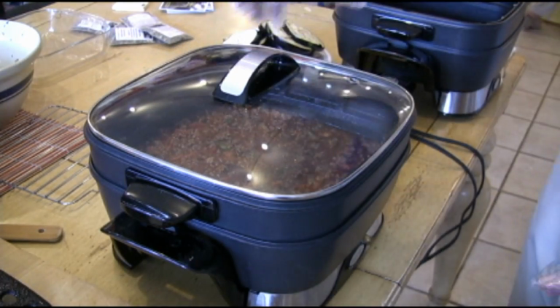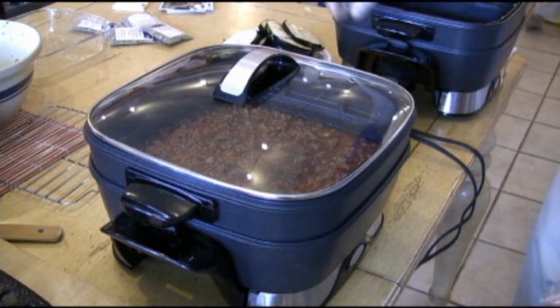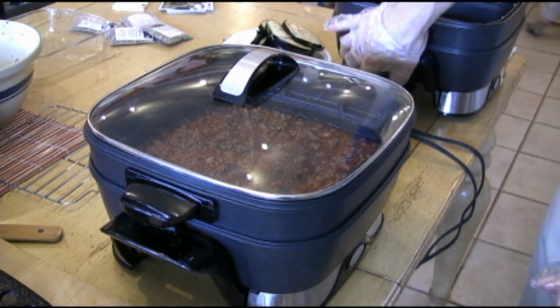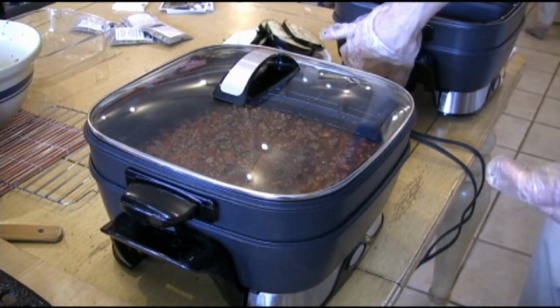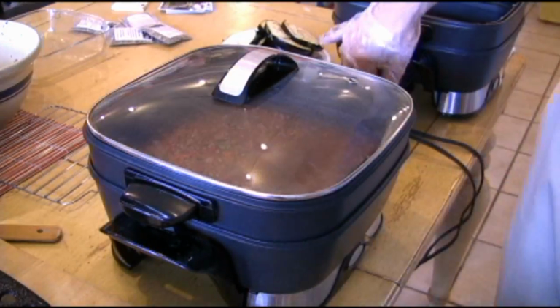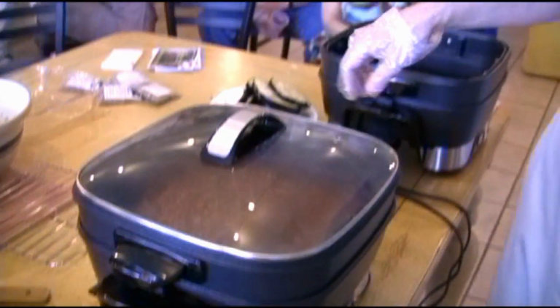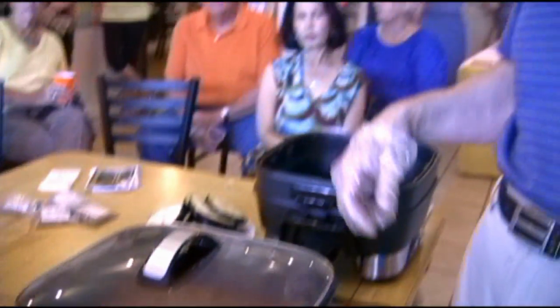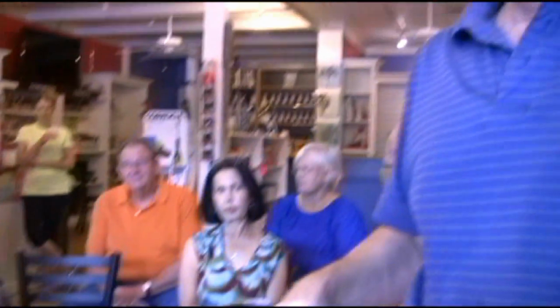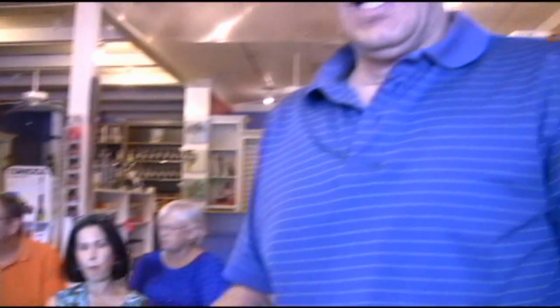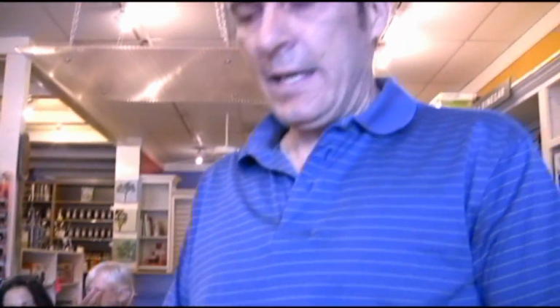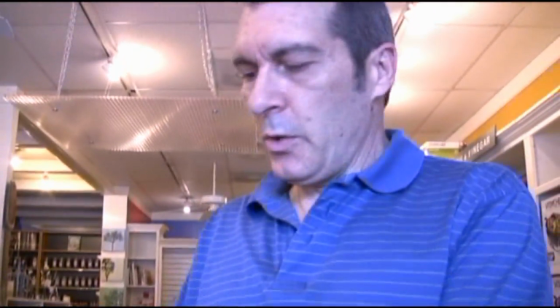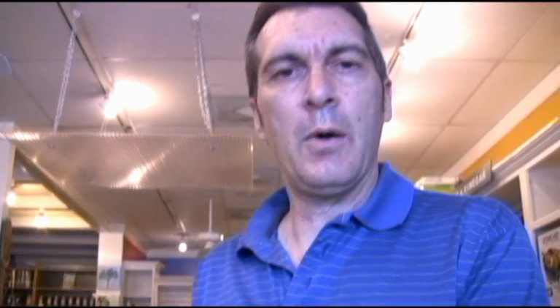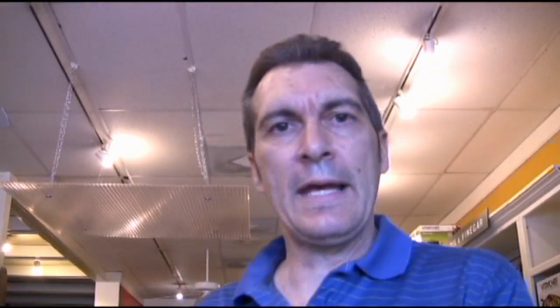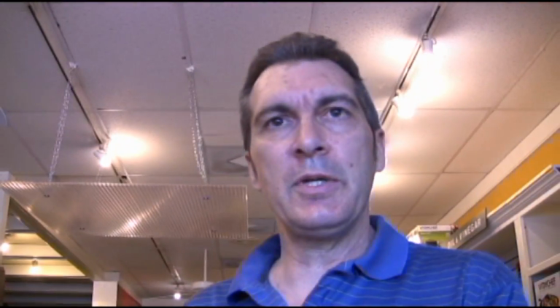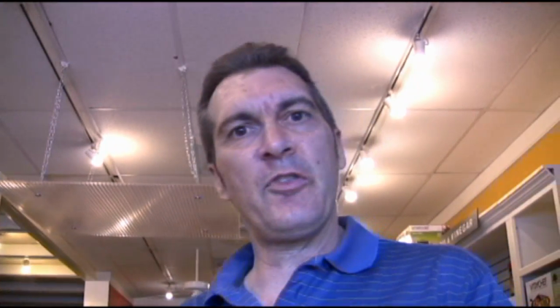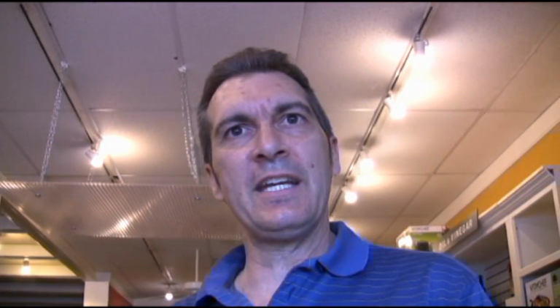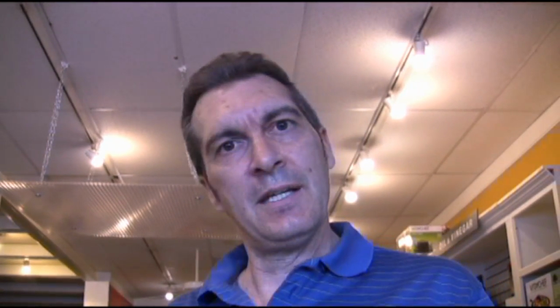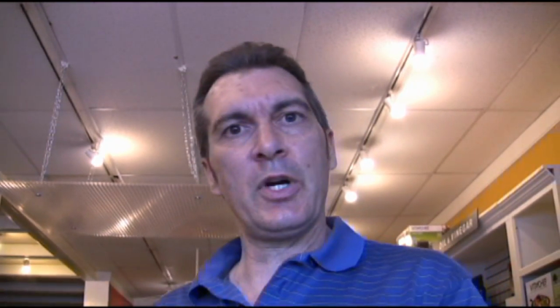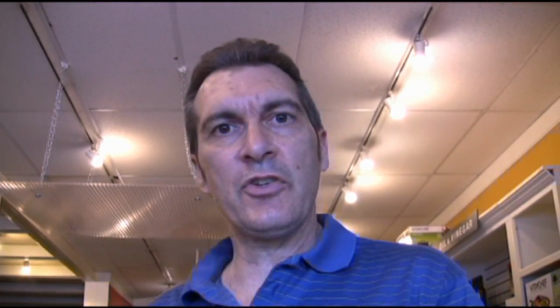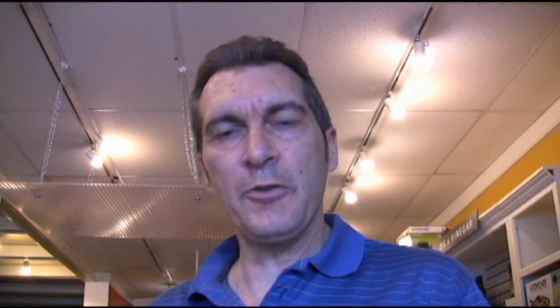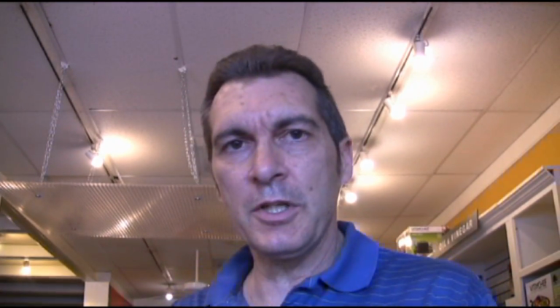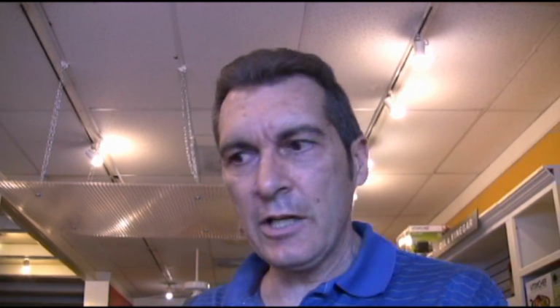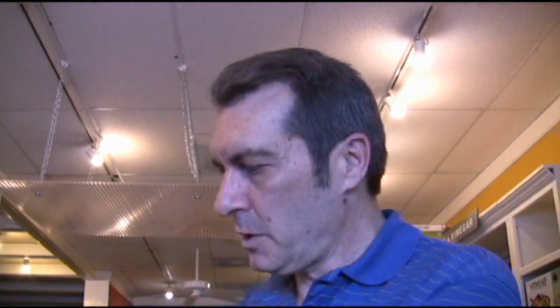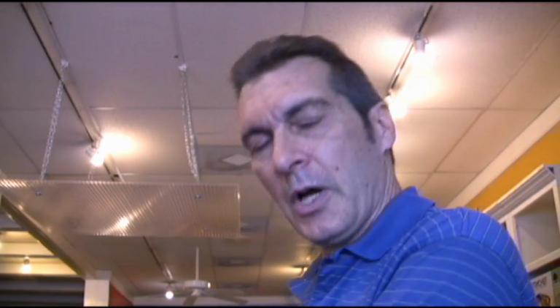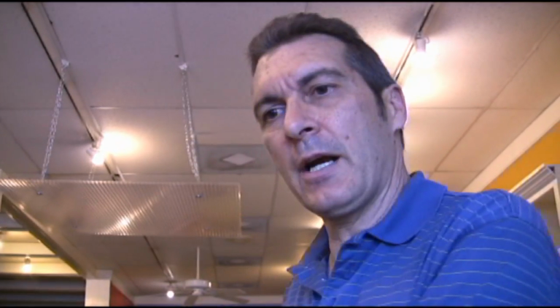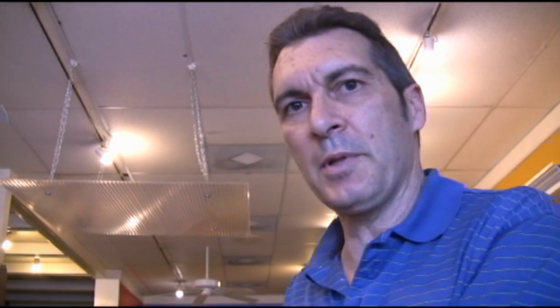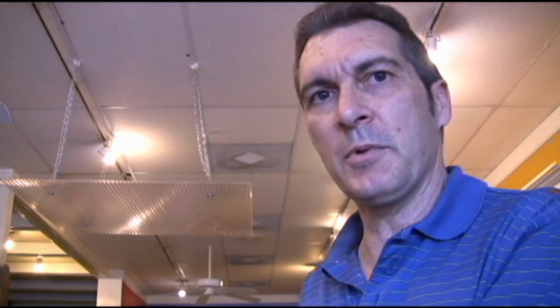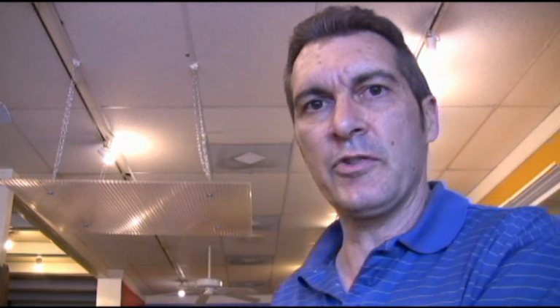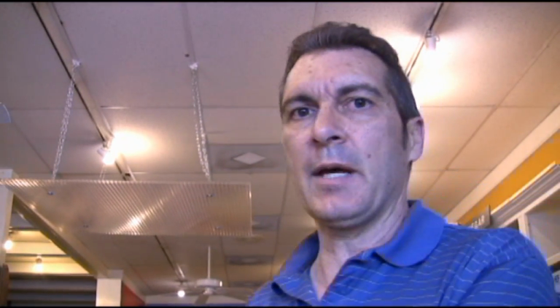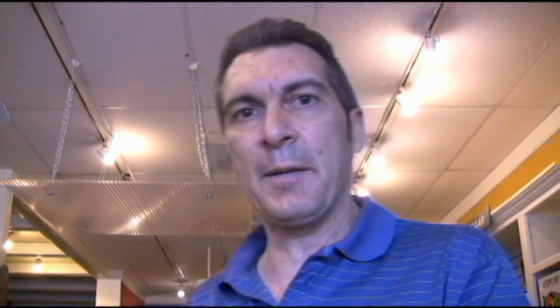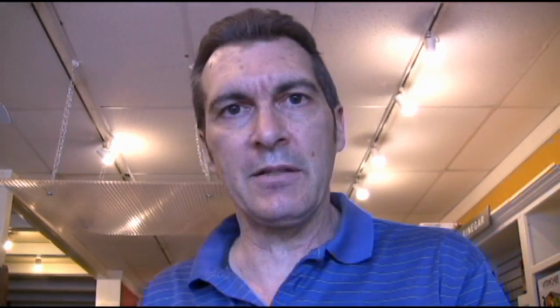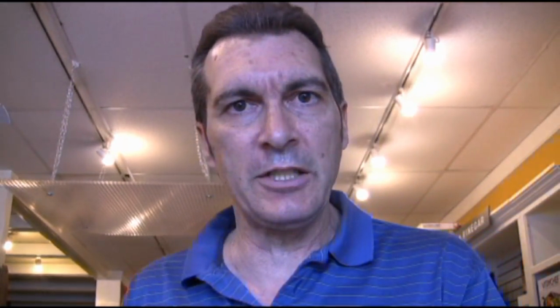We're going to put the lid back on that. While that's doing its thing and turning into sauce, what we're going to do next is sauté our eggplants and start setting up the eggplant lasagna.